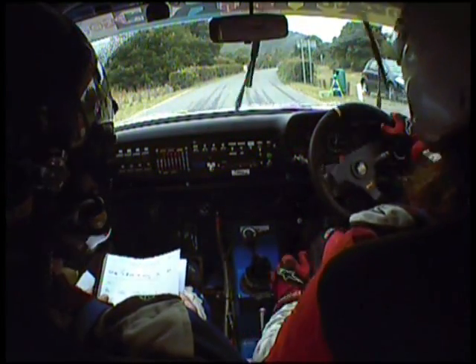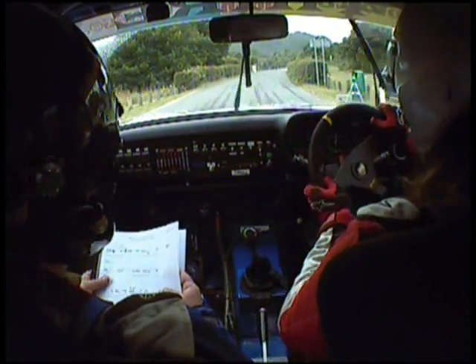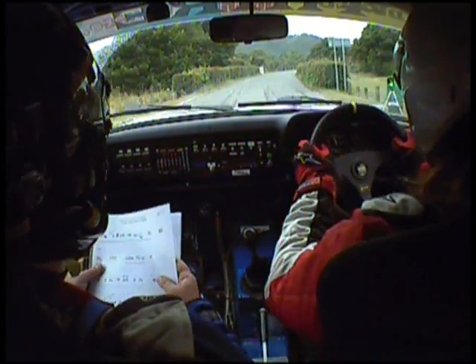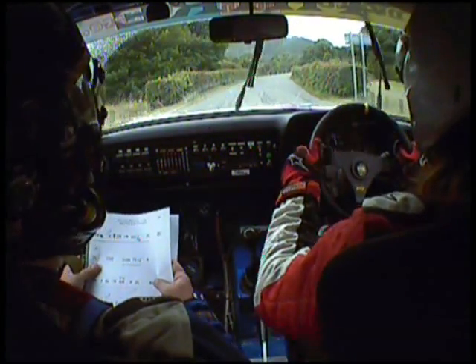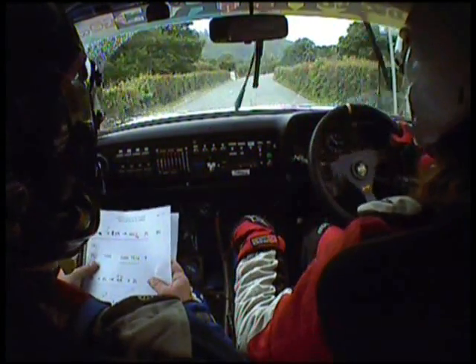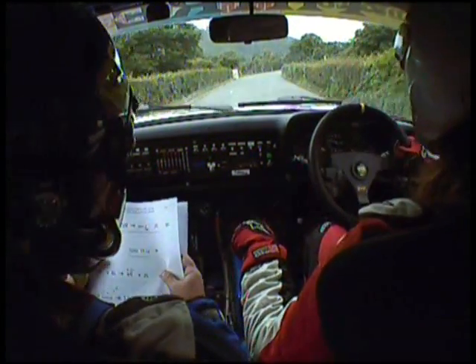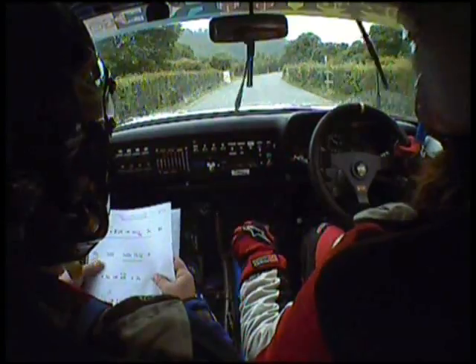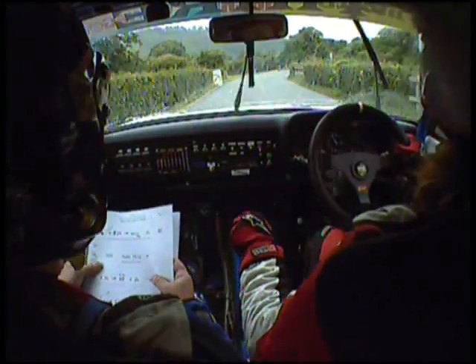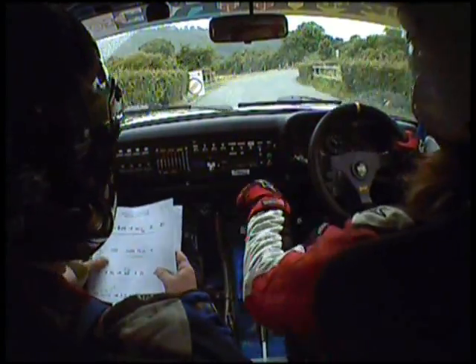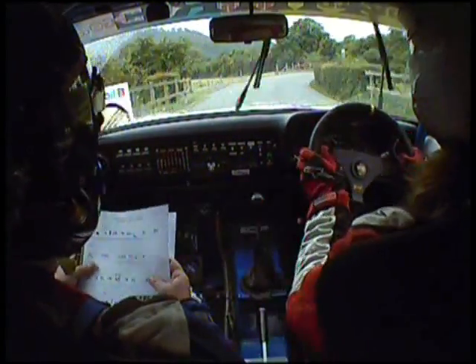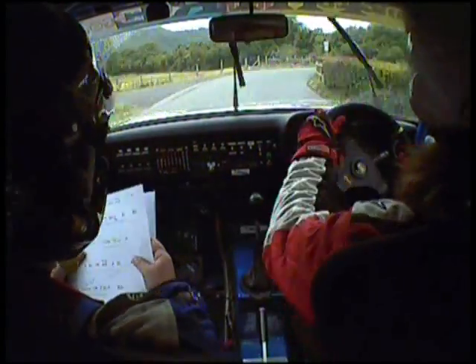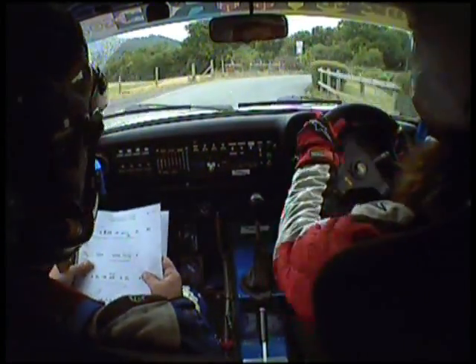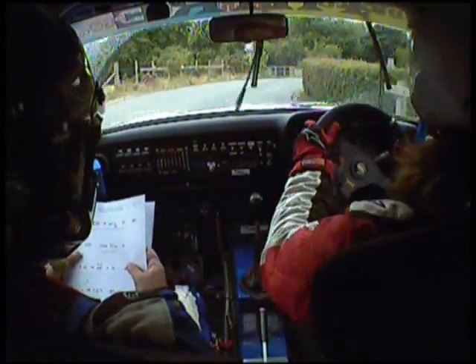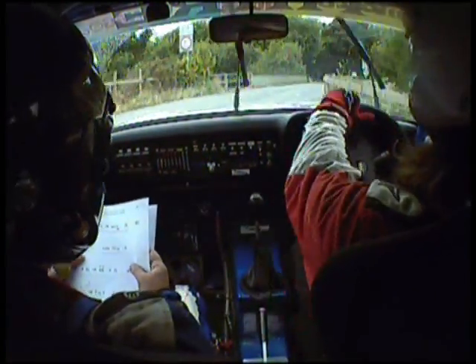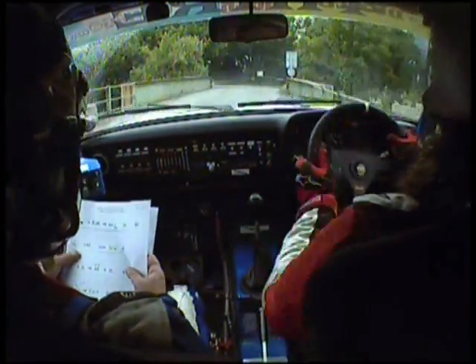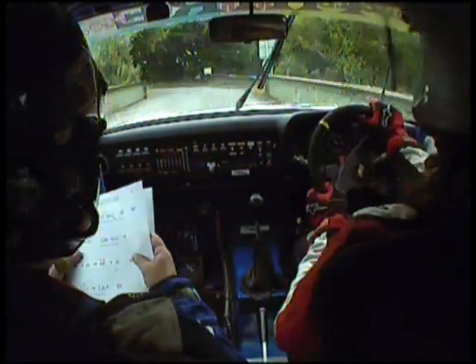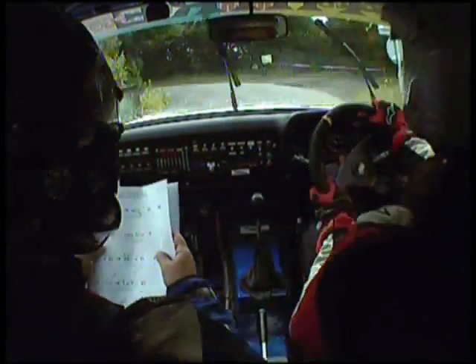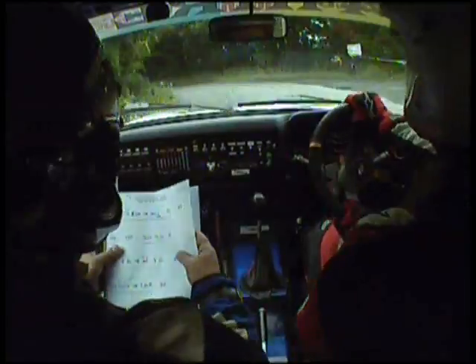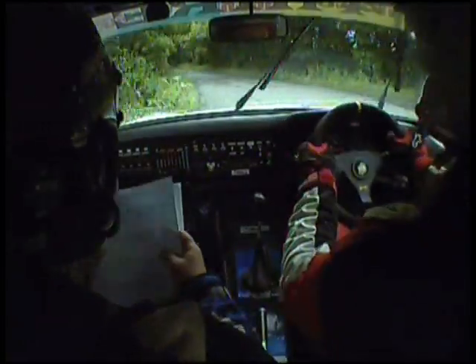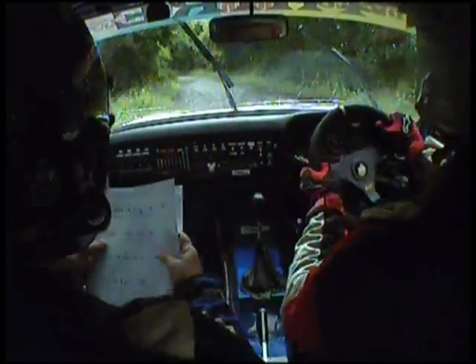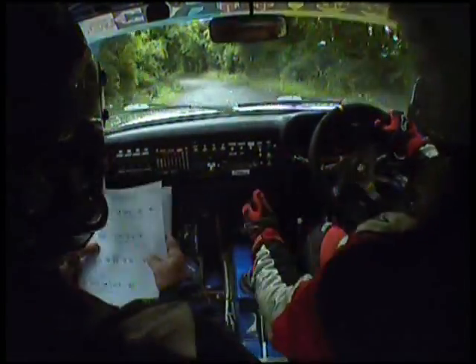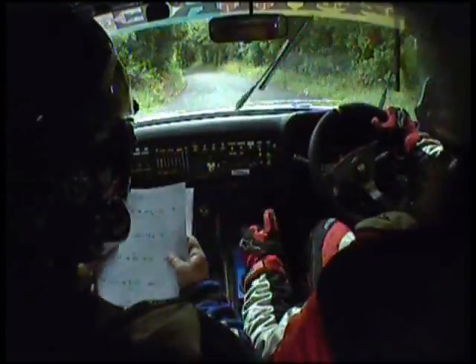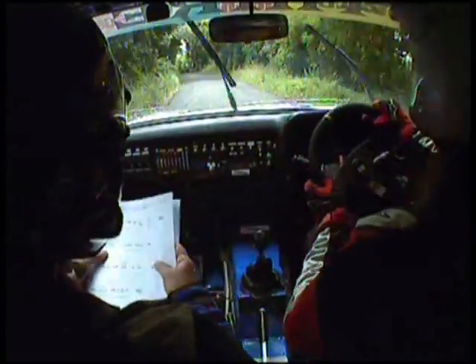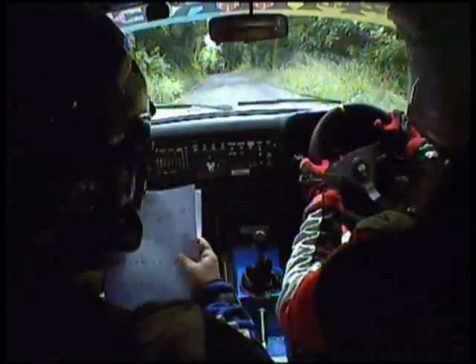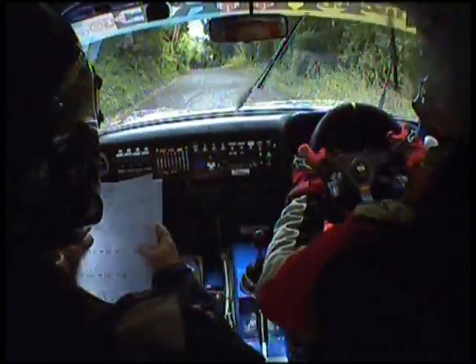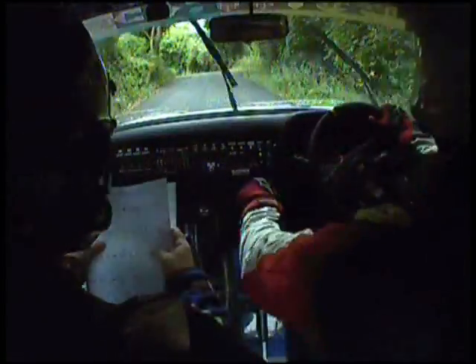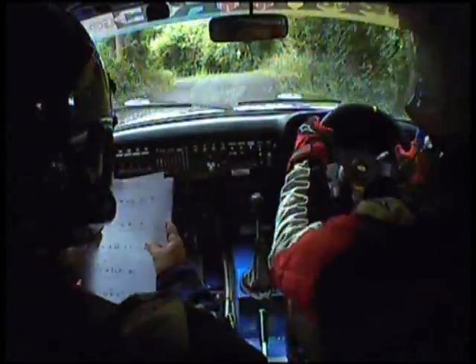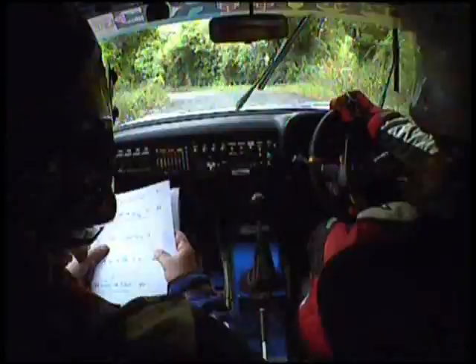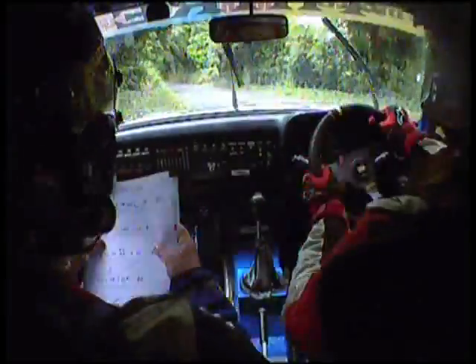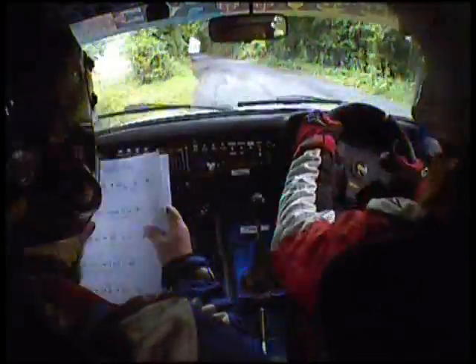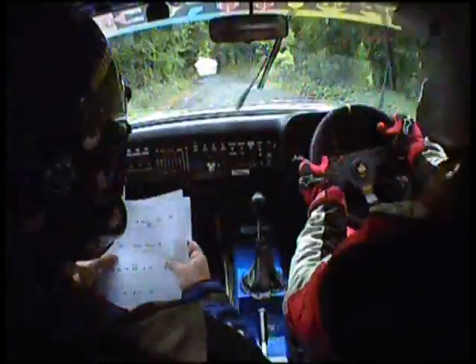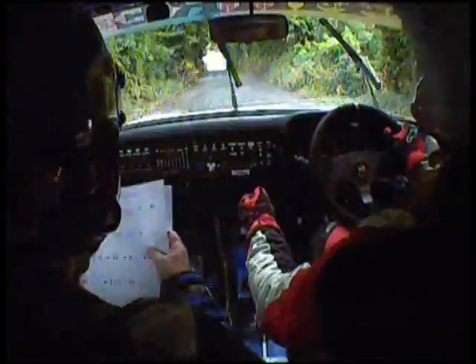And 2 right into mid-over bridge, 2 left, 80, 2 left, 100, and turn and 1 left long, 1 left long.